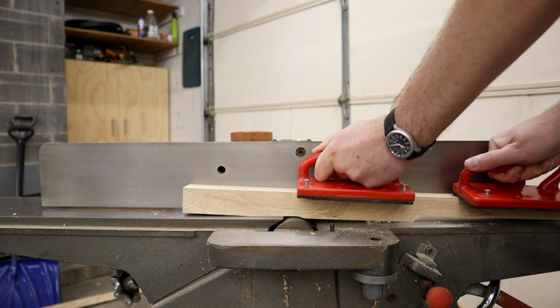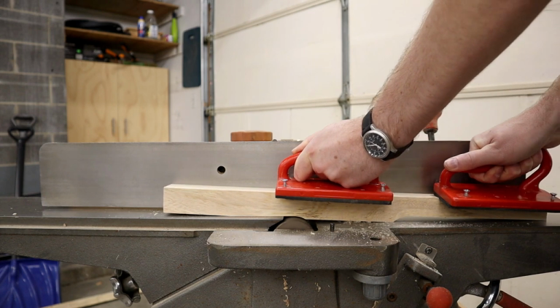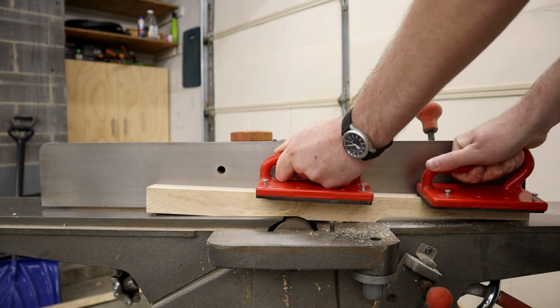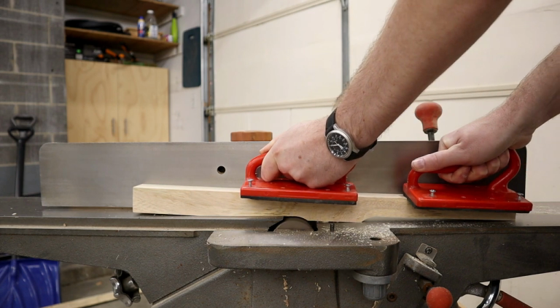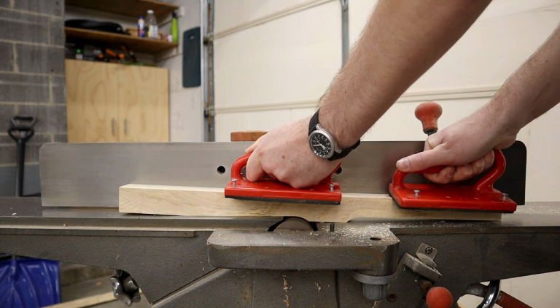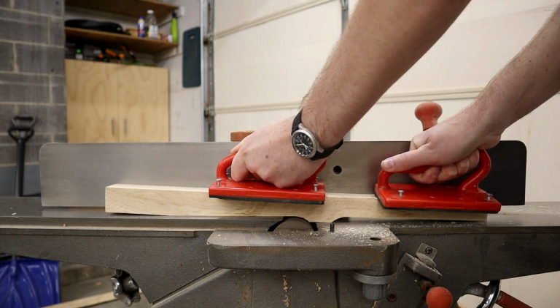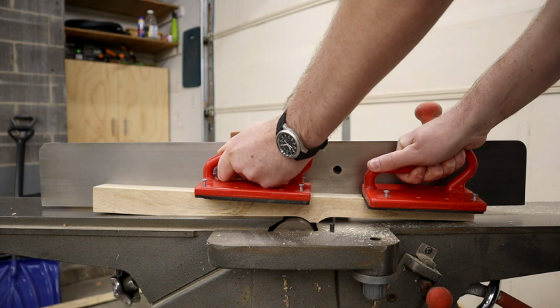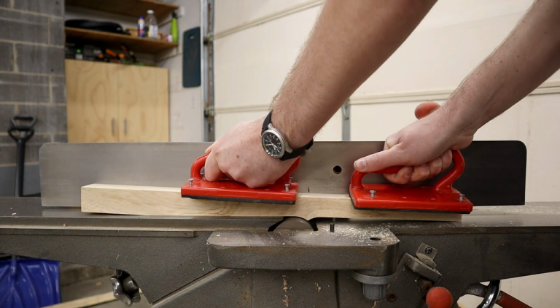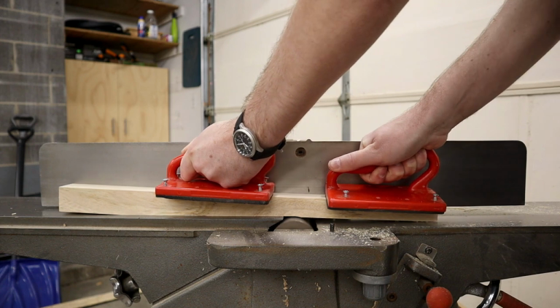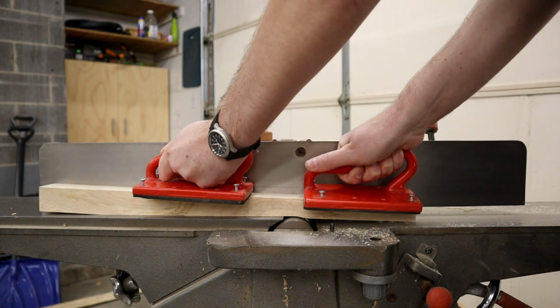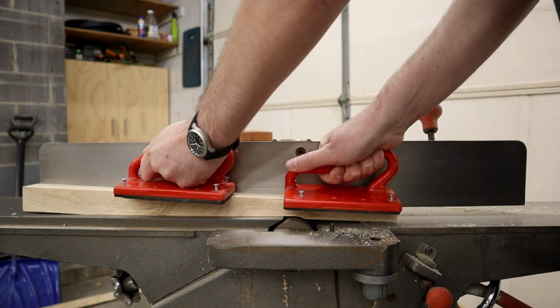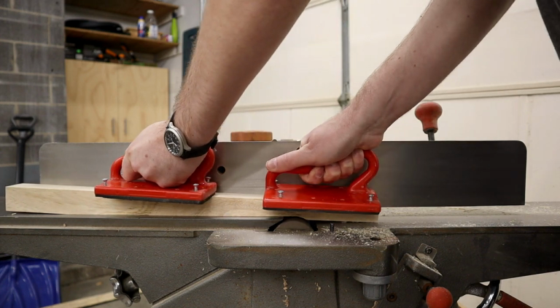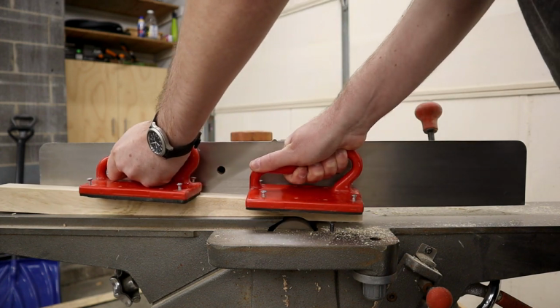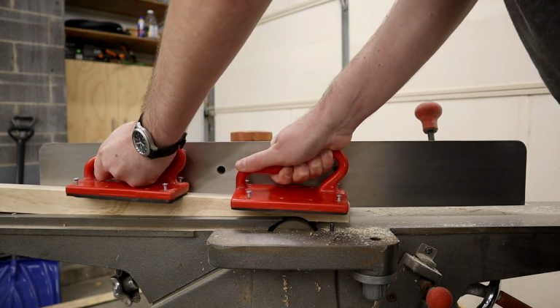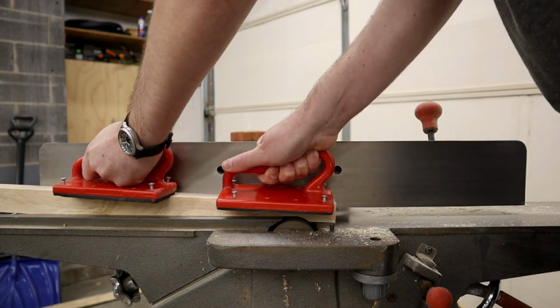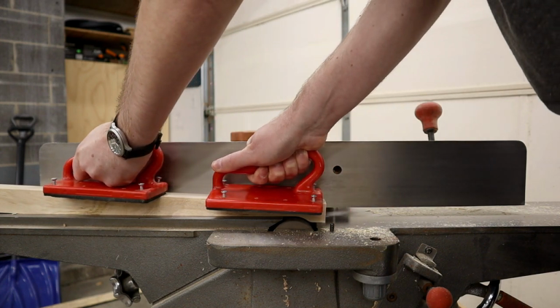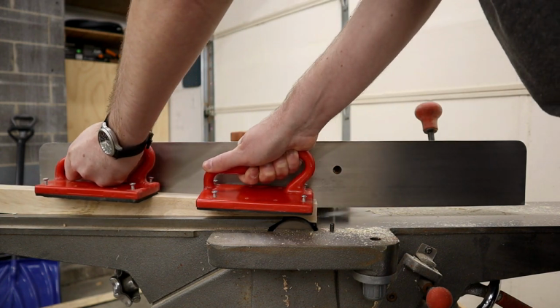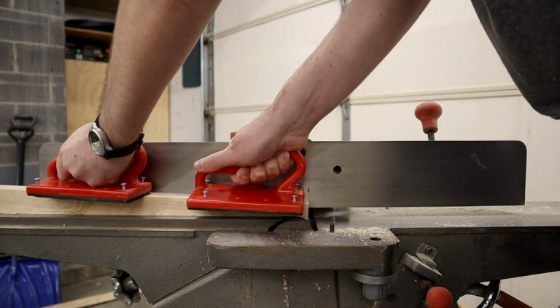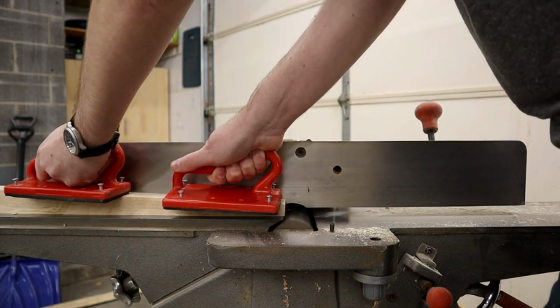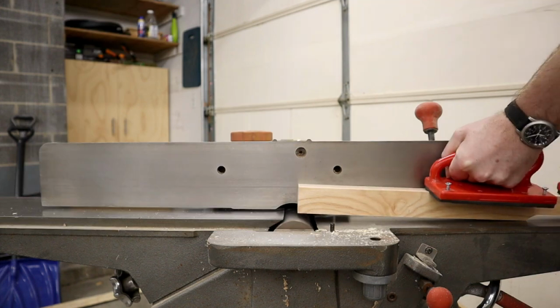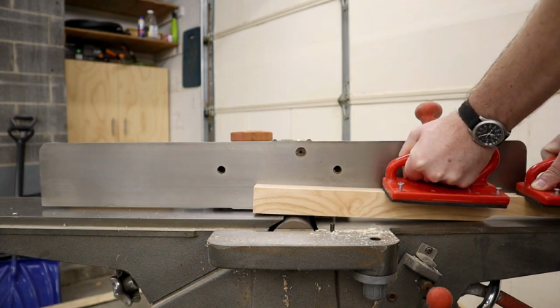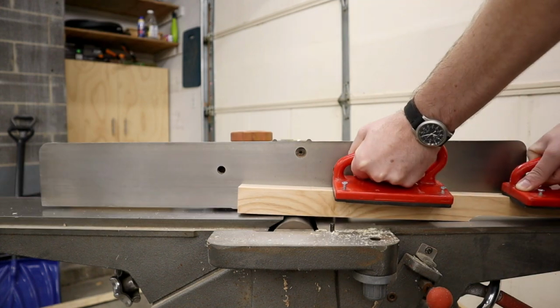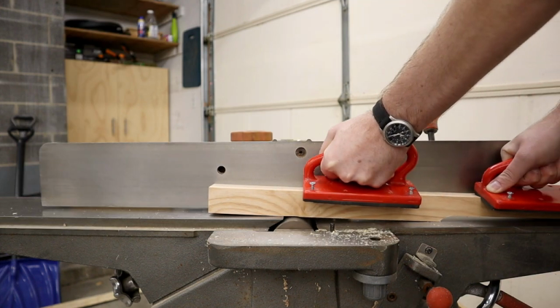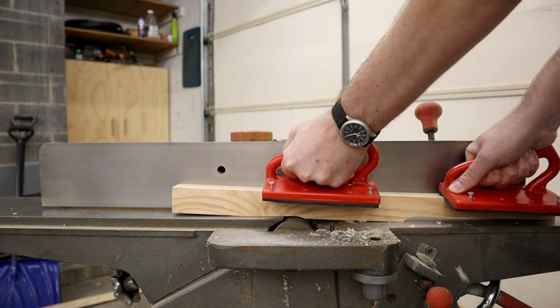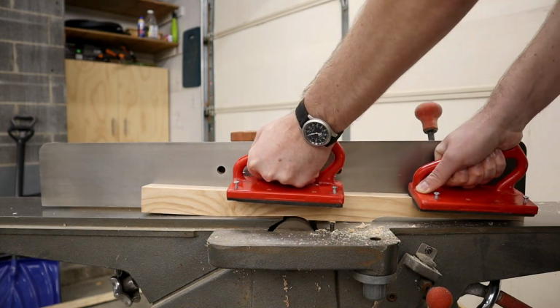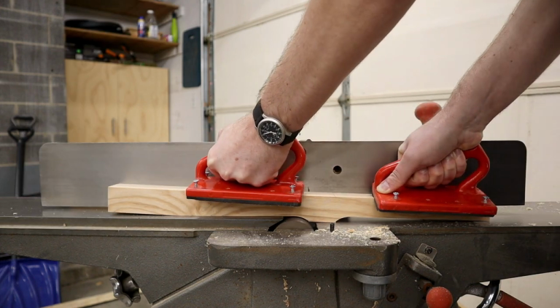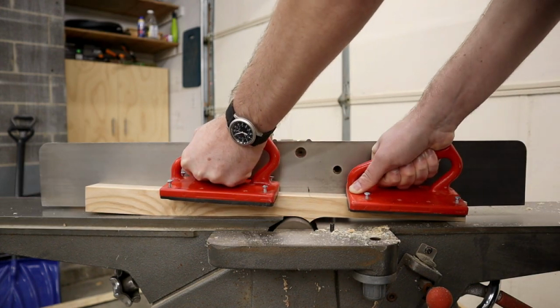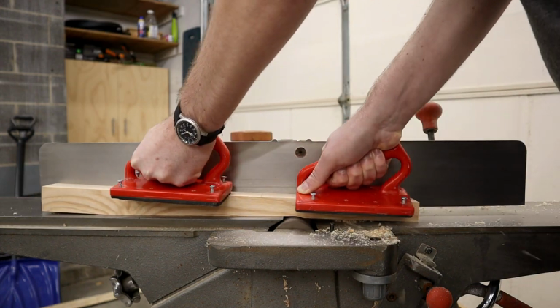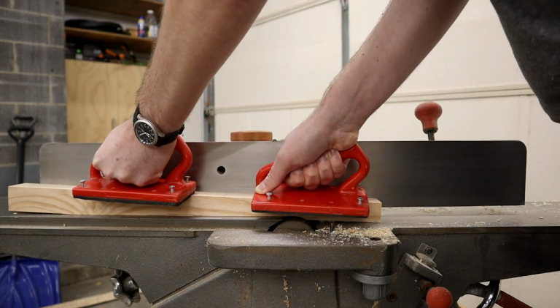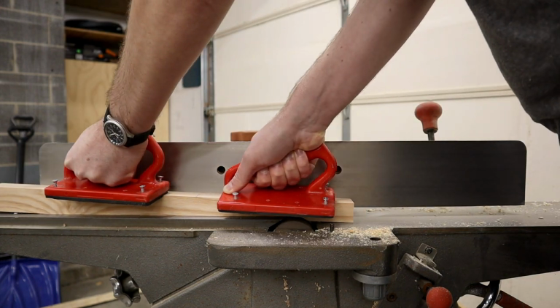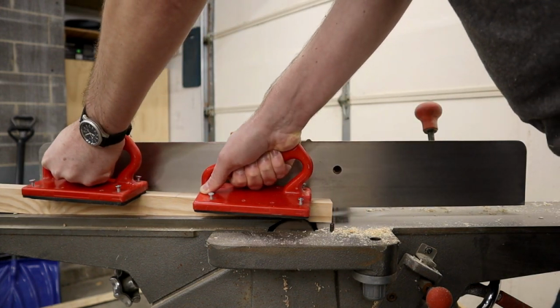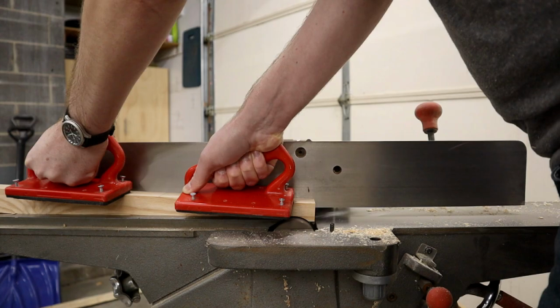Remove the stop block and run the leg through in the opposite direction, being sure to keep constant downward pressure on the piece until it is fully cut. Repeat this cut with all the parts you want to taper and get back to building something else.